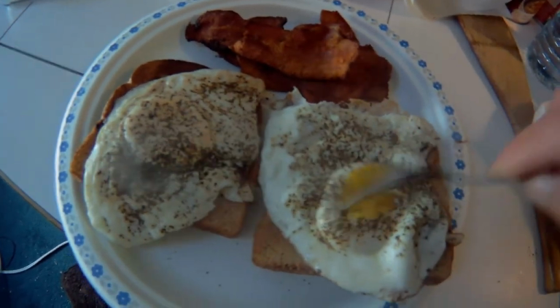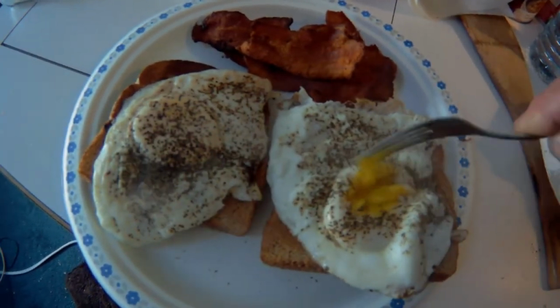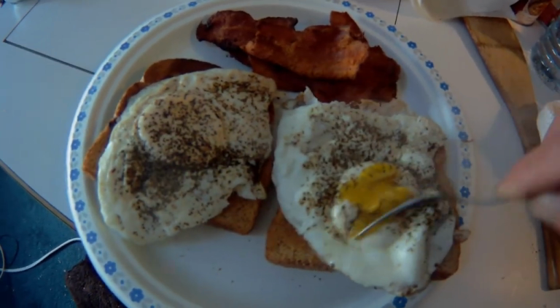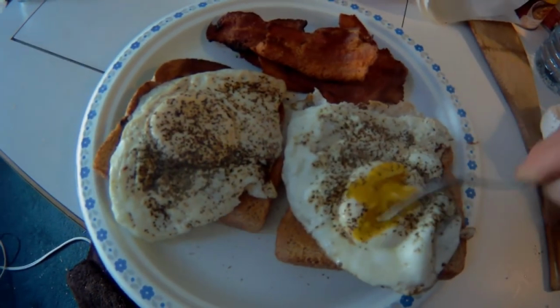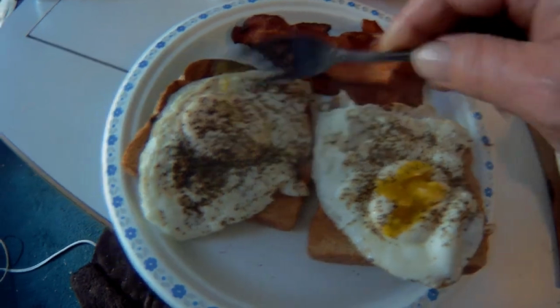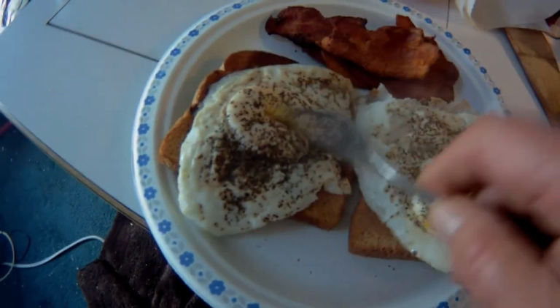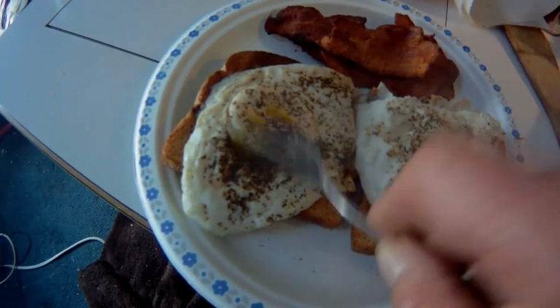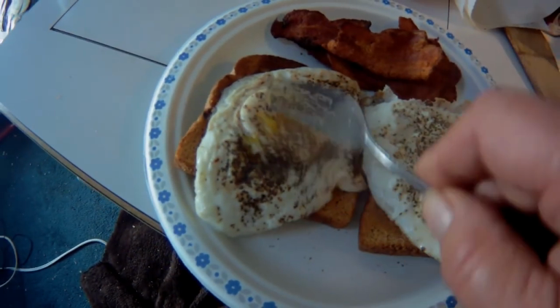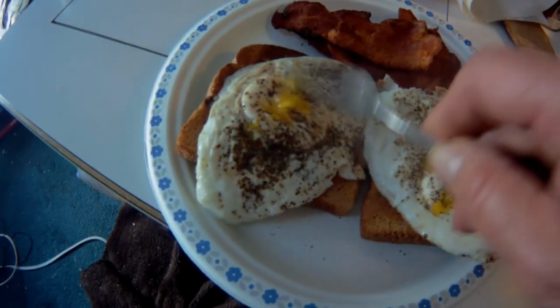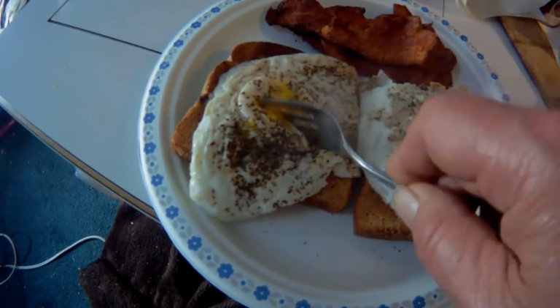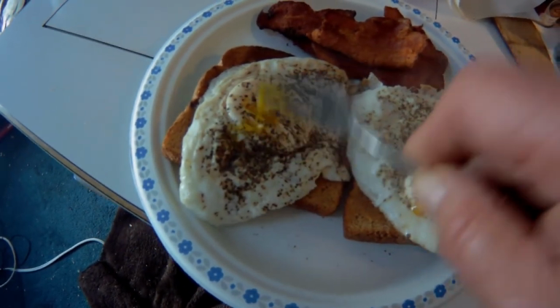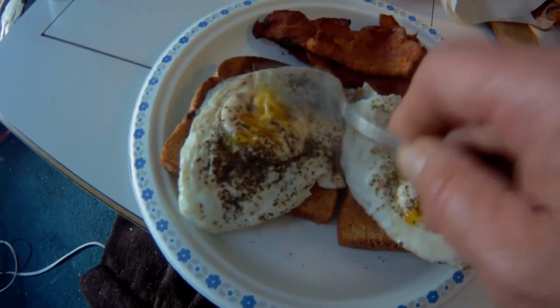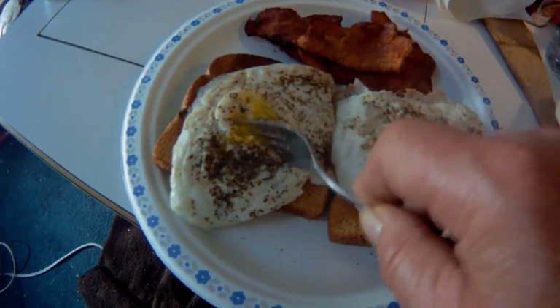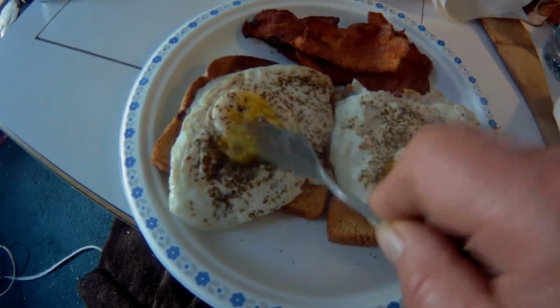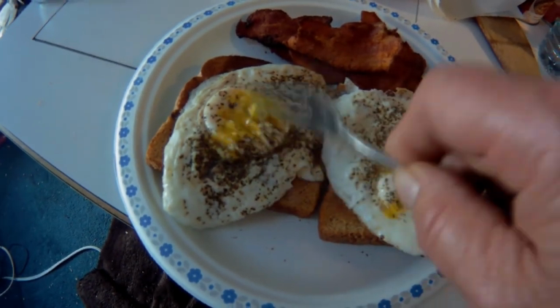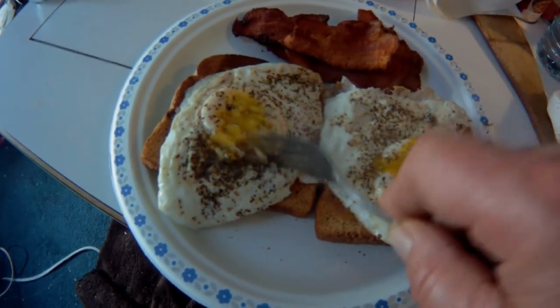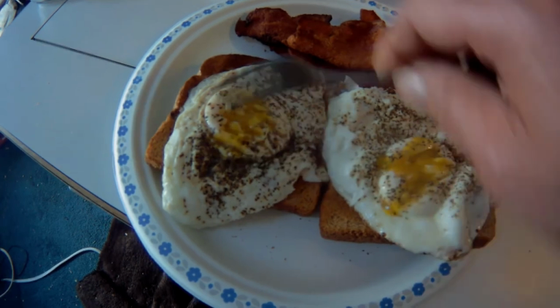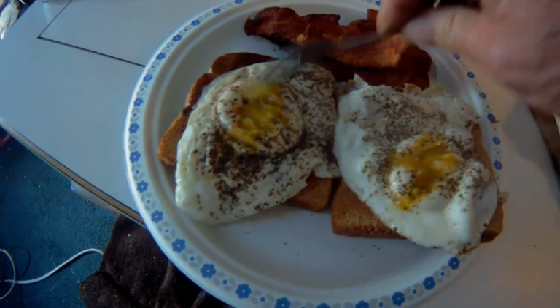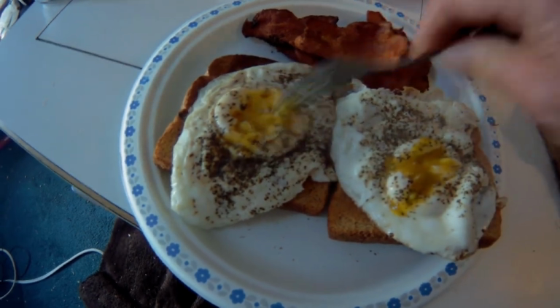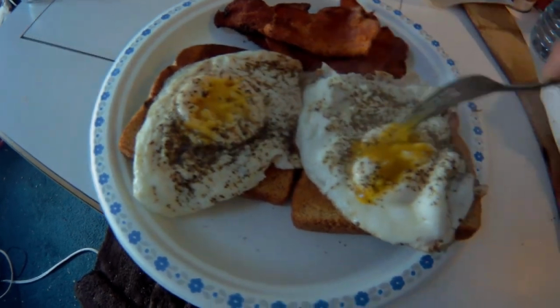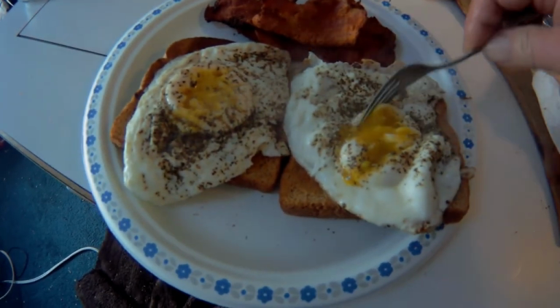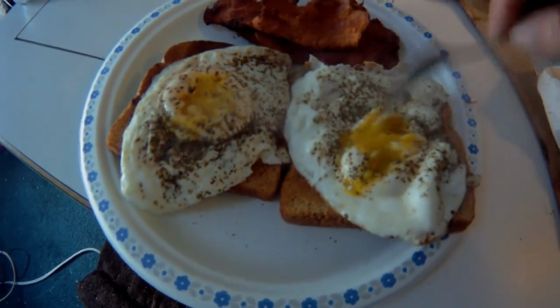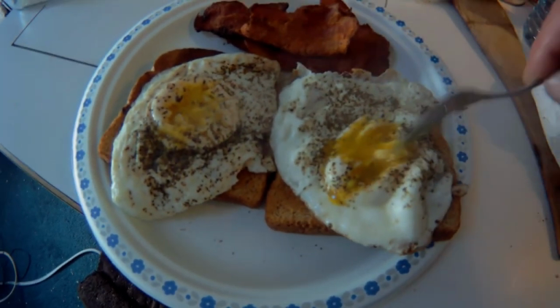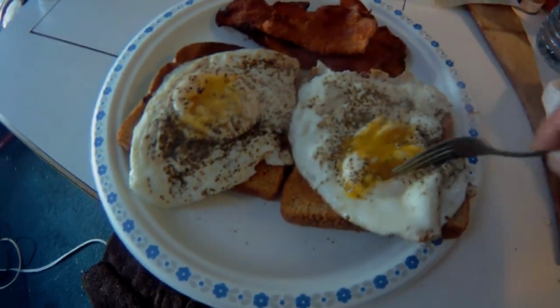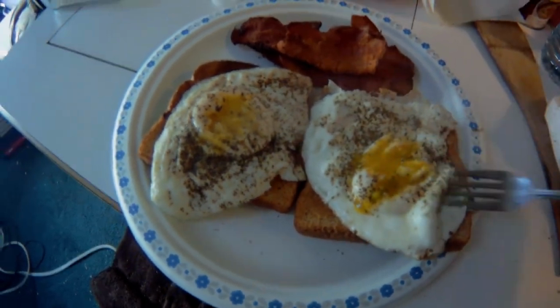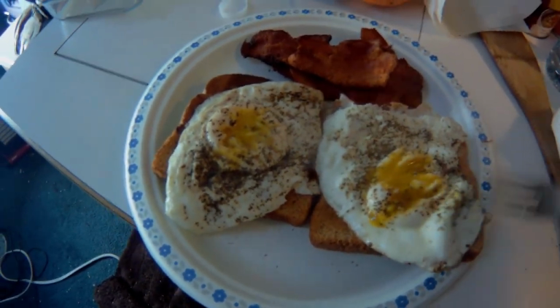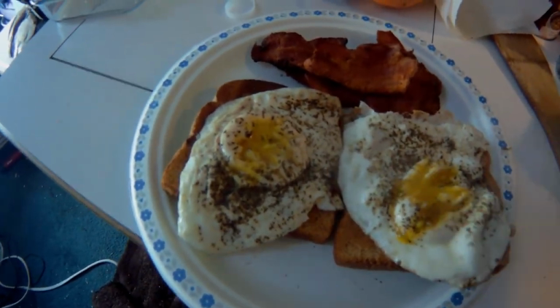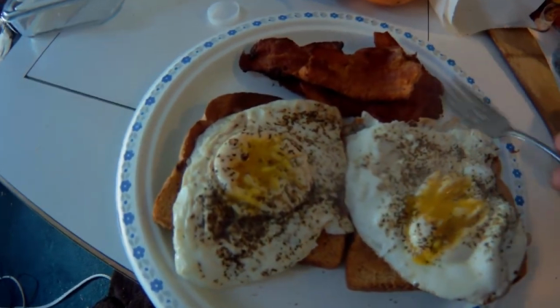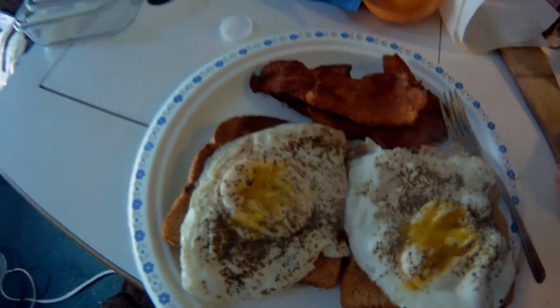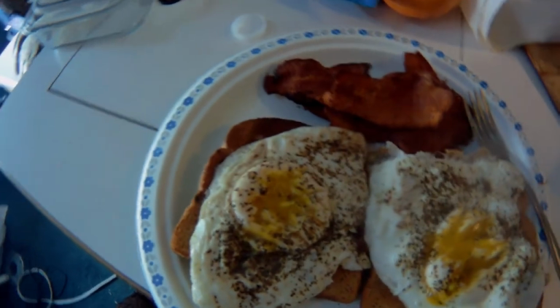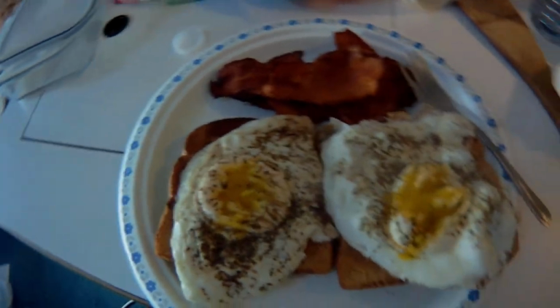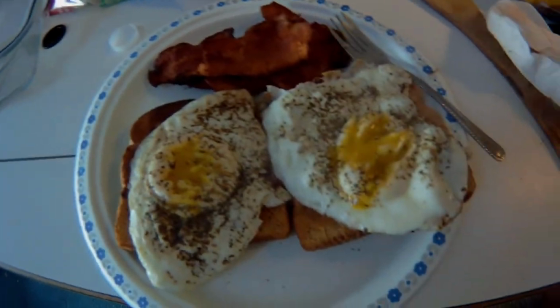If we have a look — I don't like the yolks real runny, but they are still runny. Perfect, perfect. Okay, let's go have some breakfast.